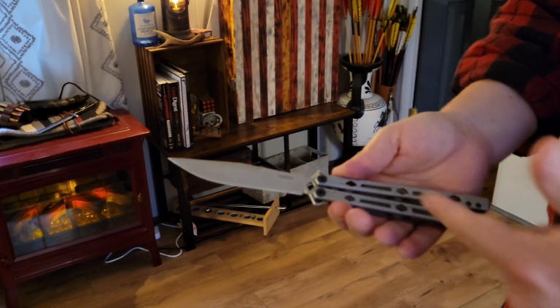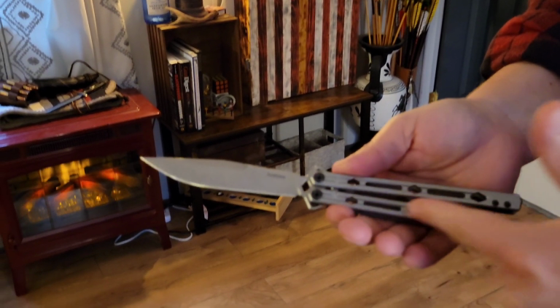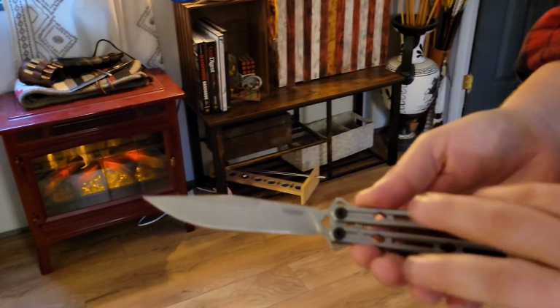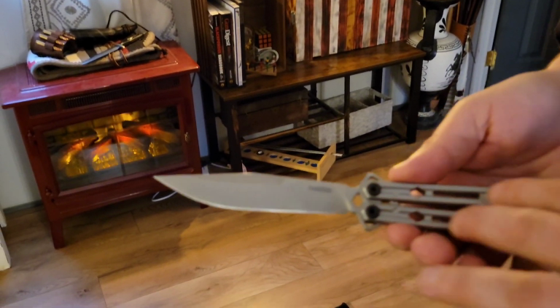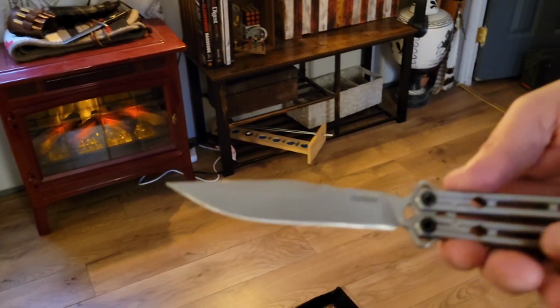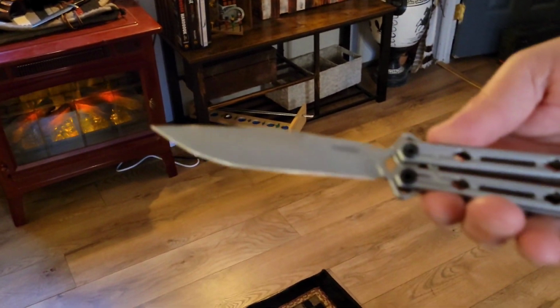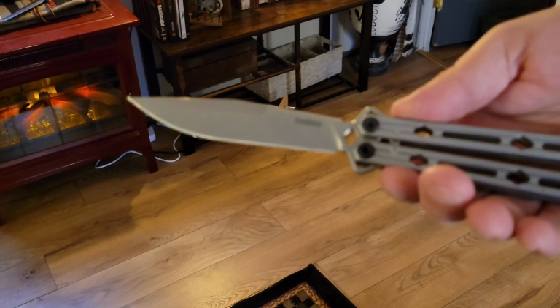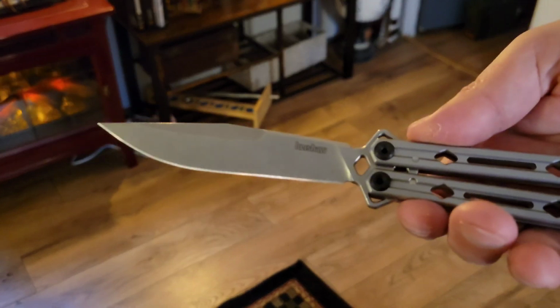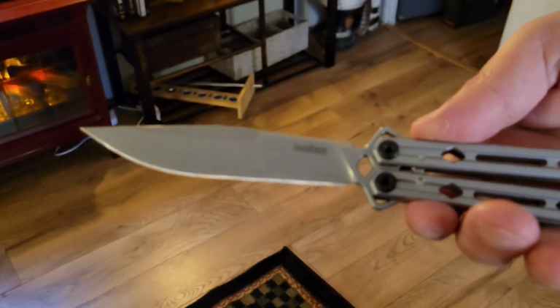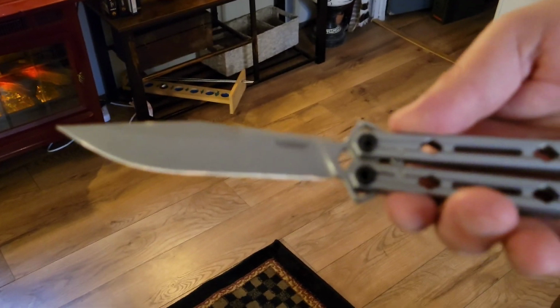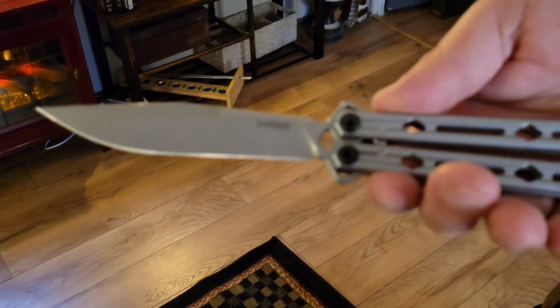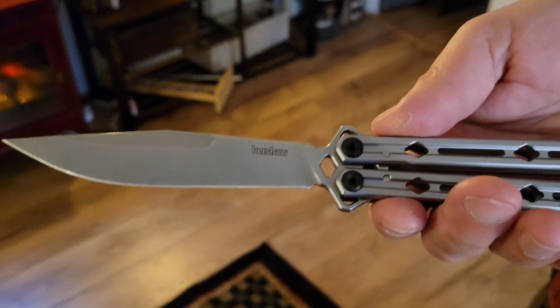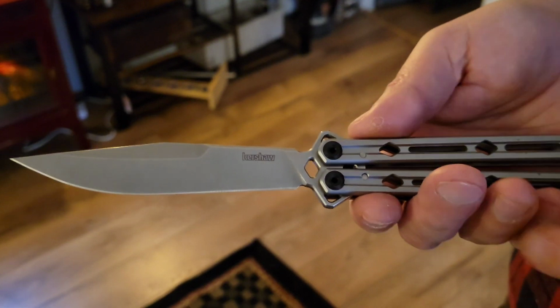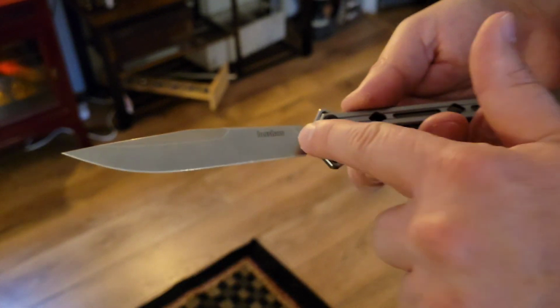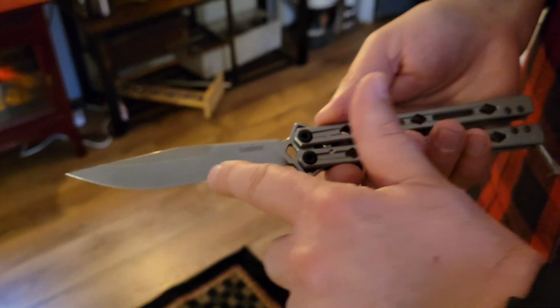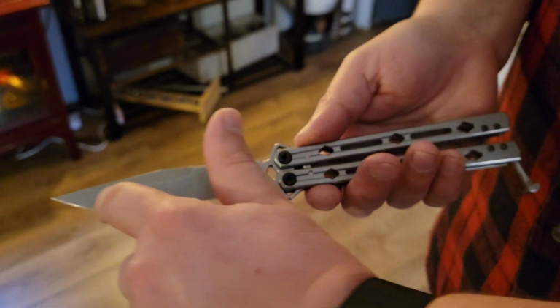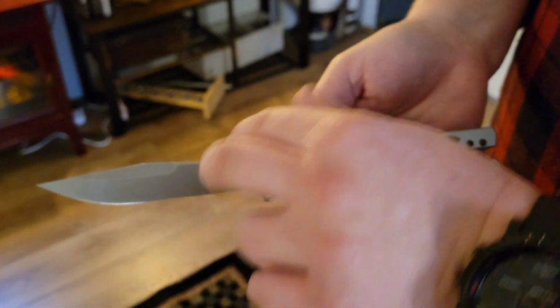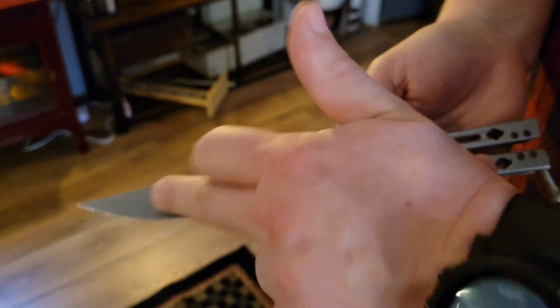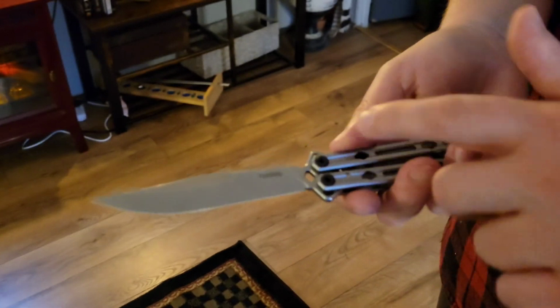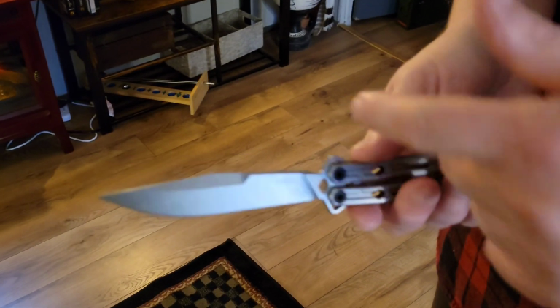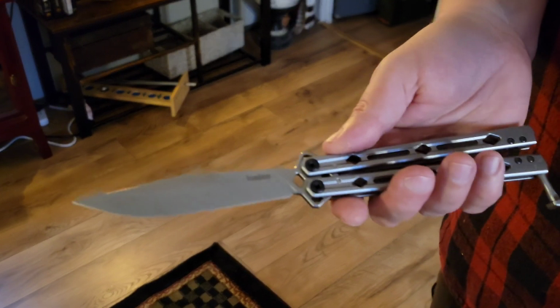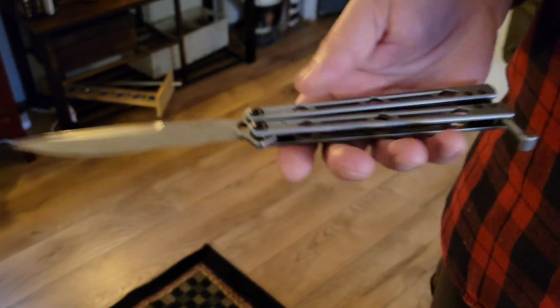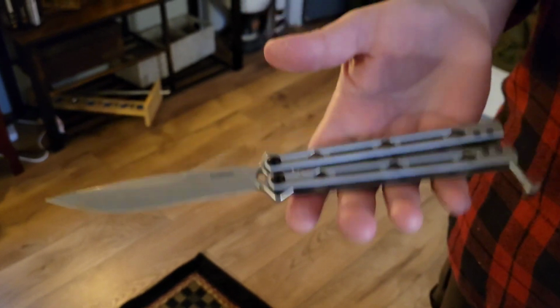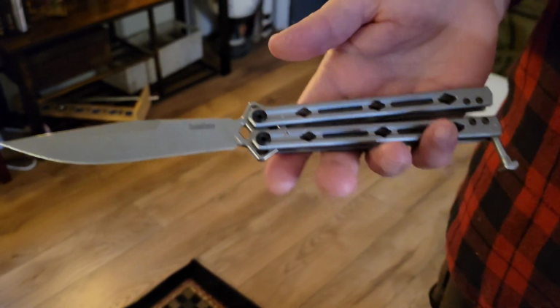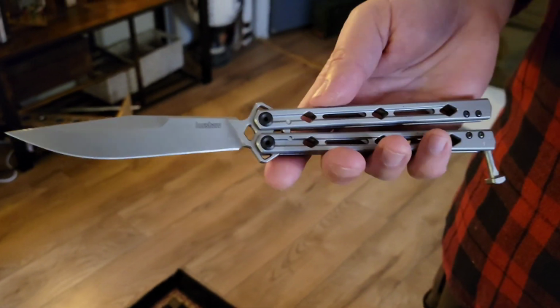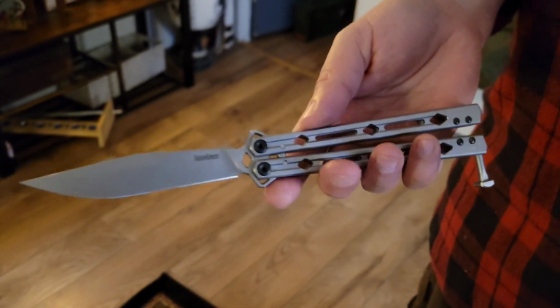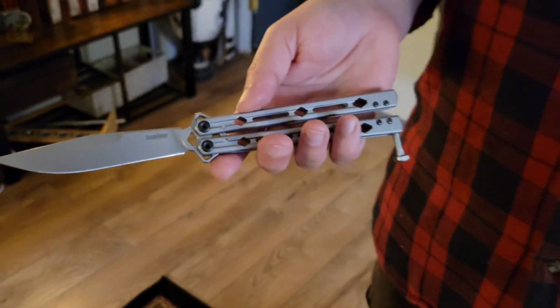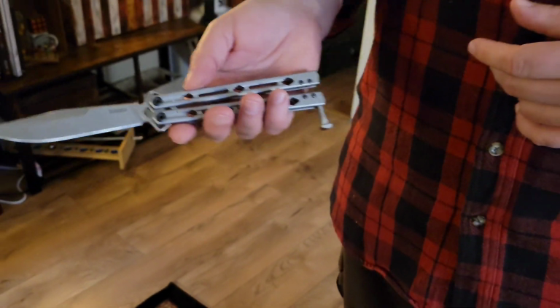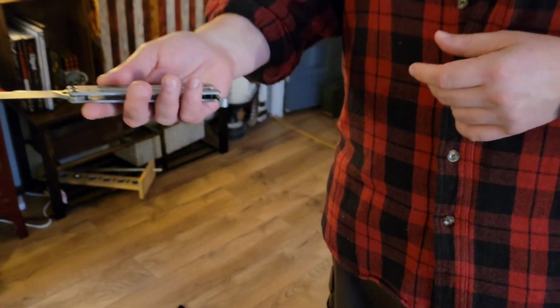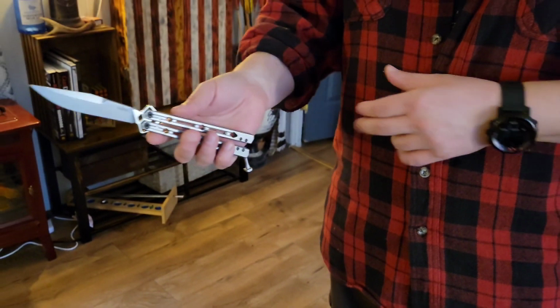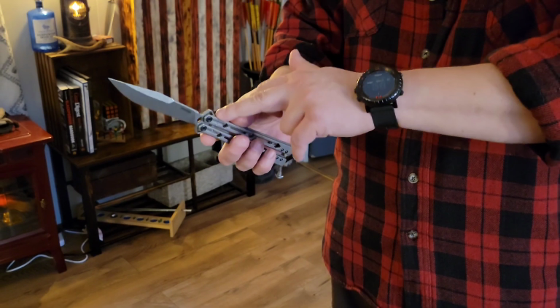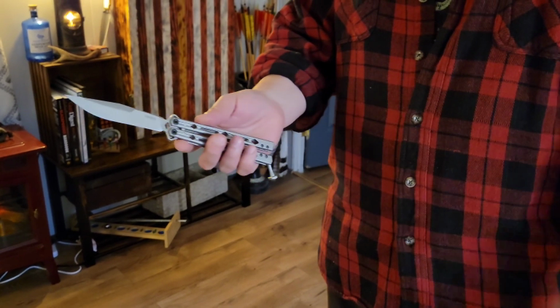I cut myself really bad when I was first teaching myself to flip this, because it is a tough flipper because it's heavy. All steel, by the way. You're talking steel handles, steel latch. It's as heavy as an anvil when you flip it. Full belly on this. Stainless steel blades, steel bearings. So it's a heavy knife. If you want all the tech specs, go right on the Kershaw website. This is the Kershaw Lucha.